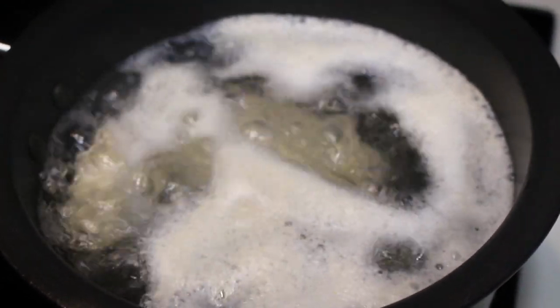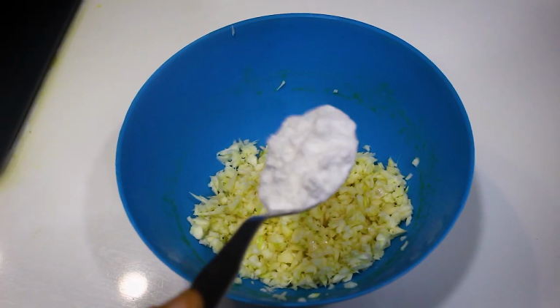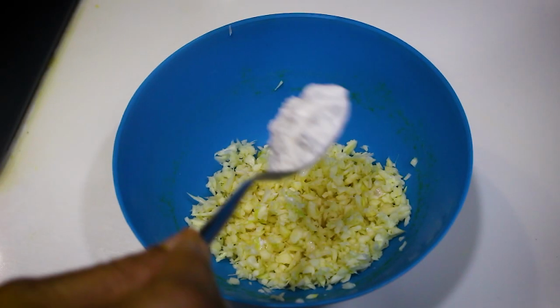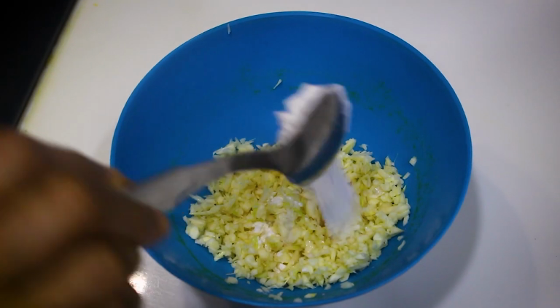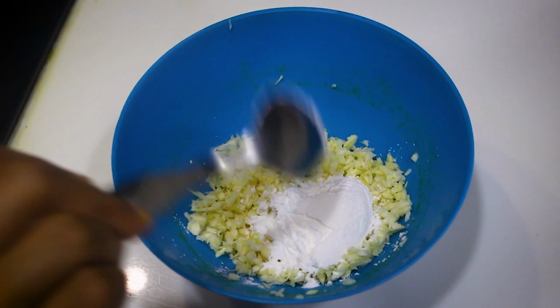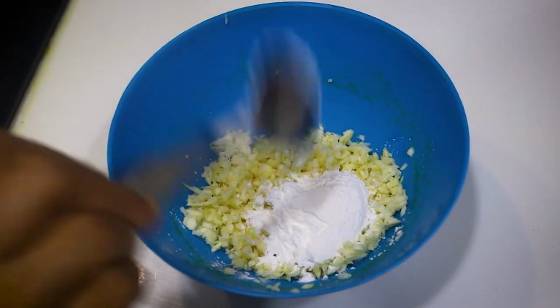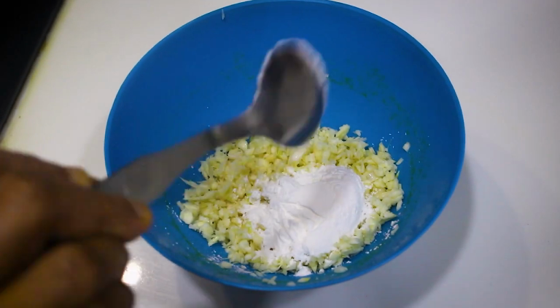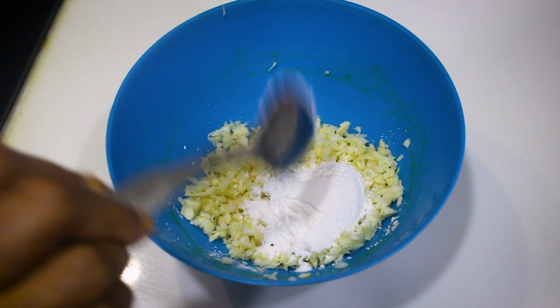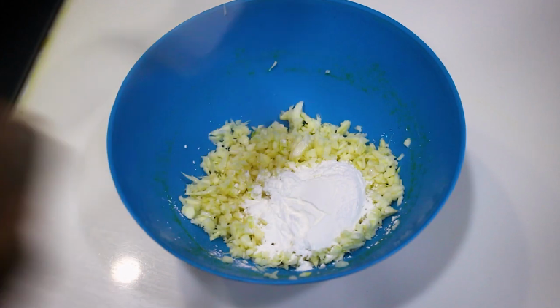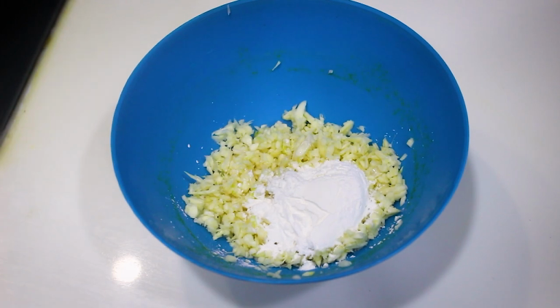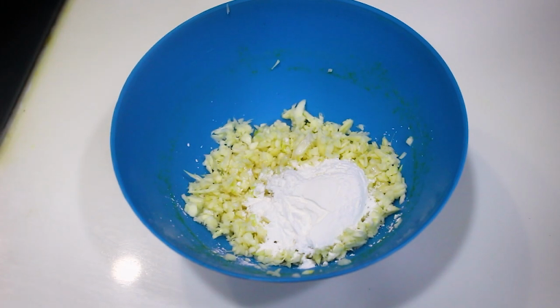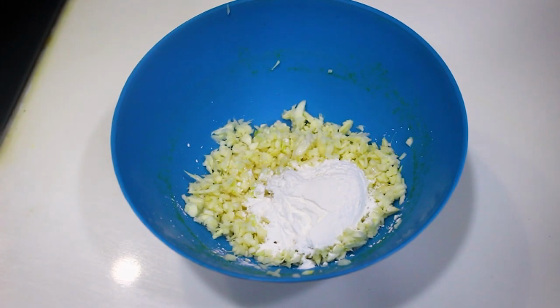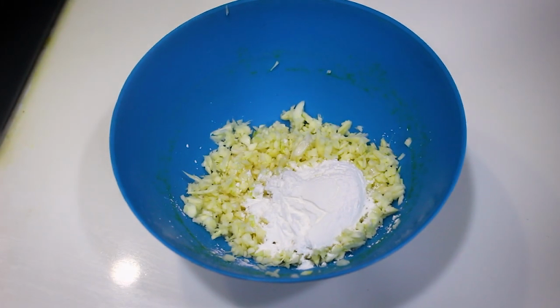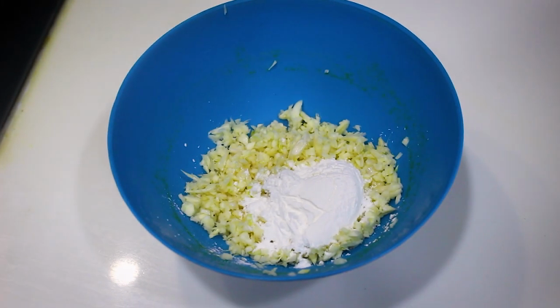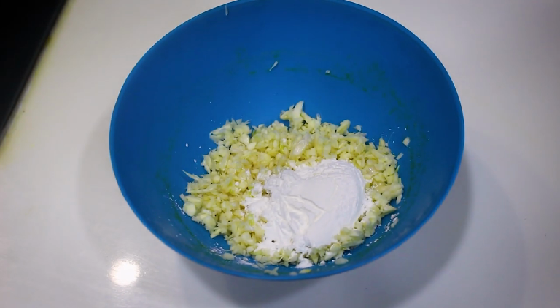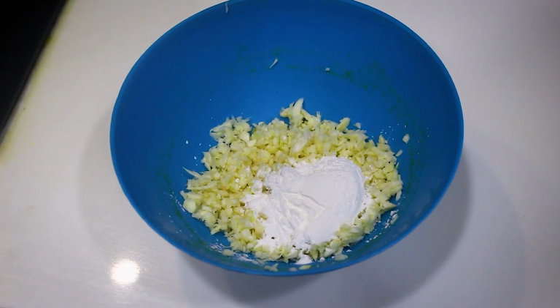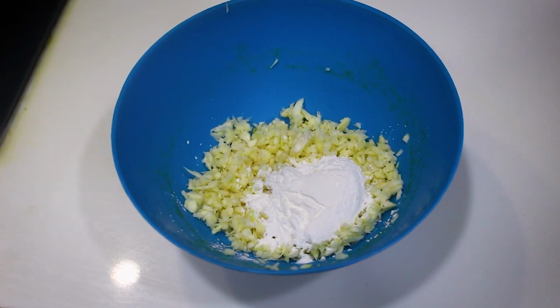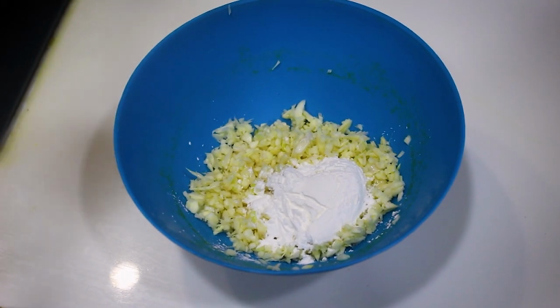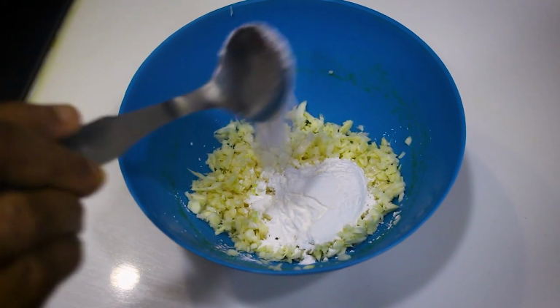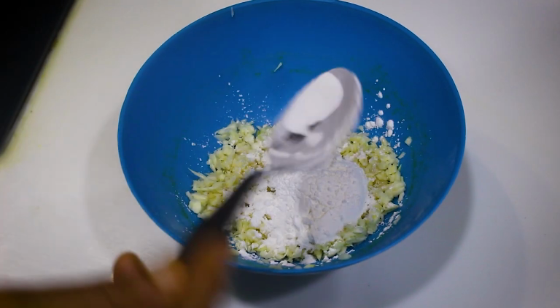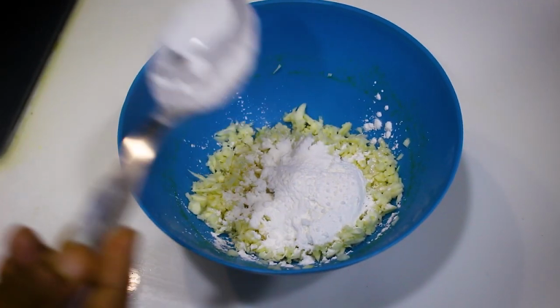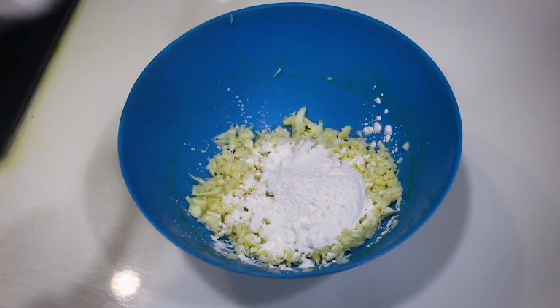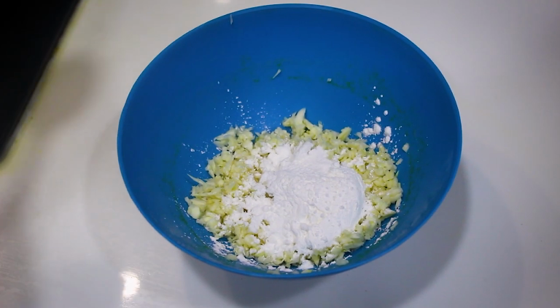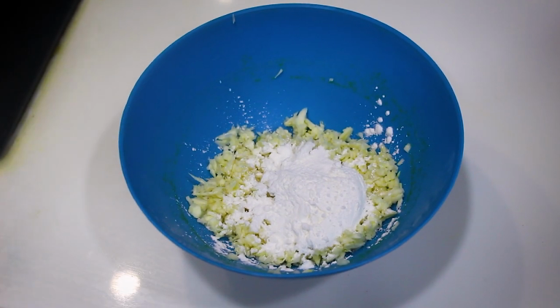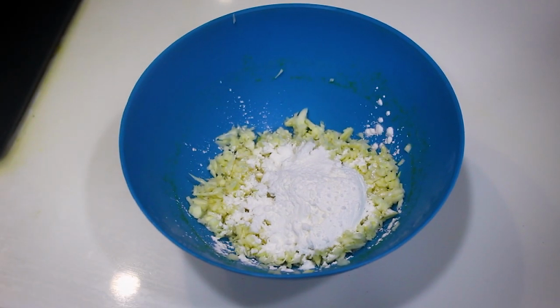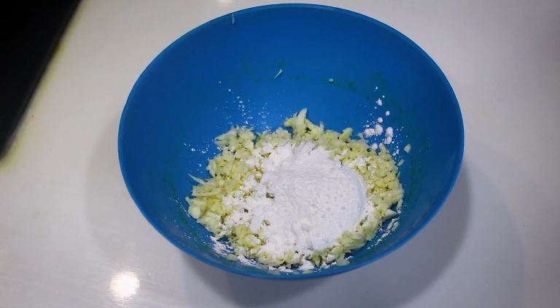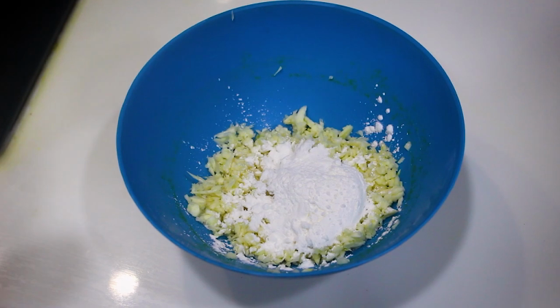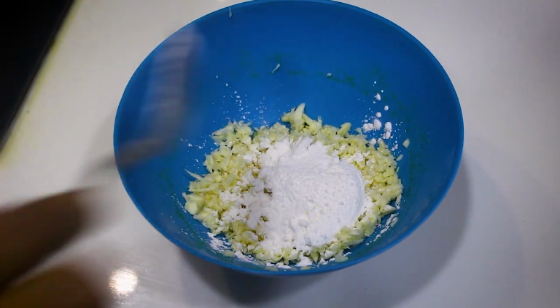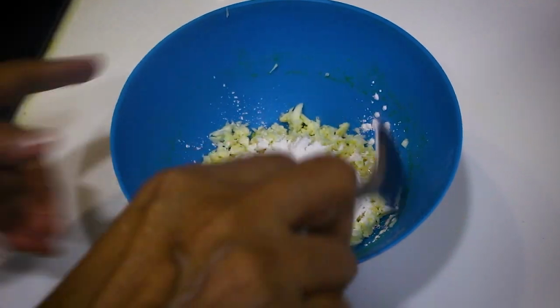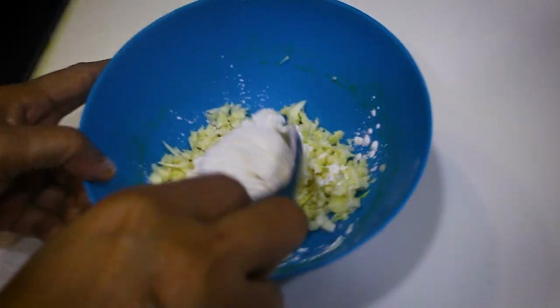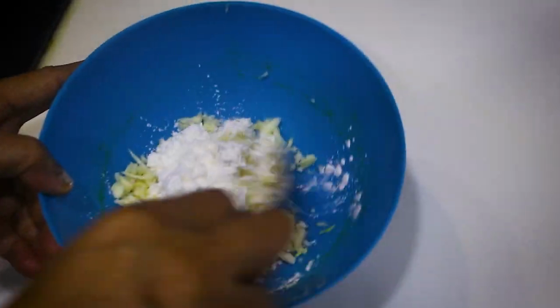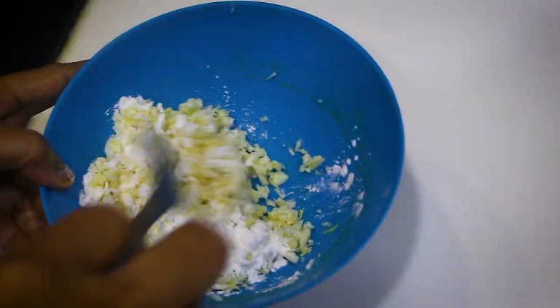Take one and a half cups of garlic — you can add more as per your preference. Now add two tablespoons of corn flour and mix this well.